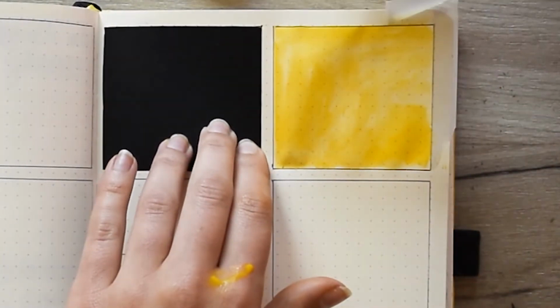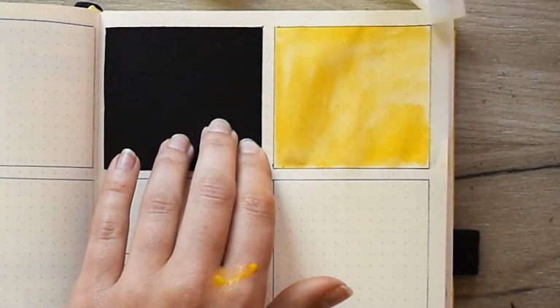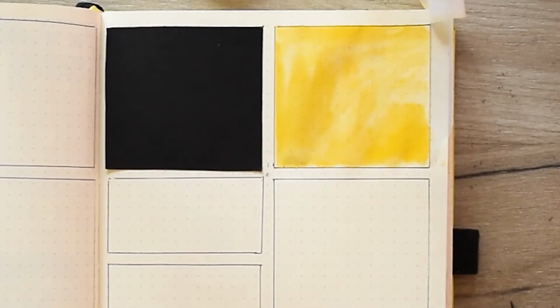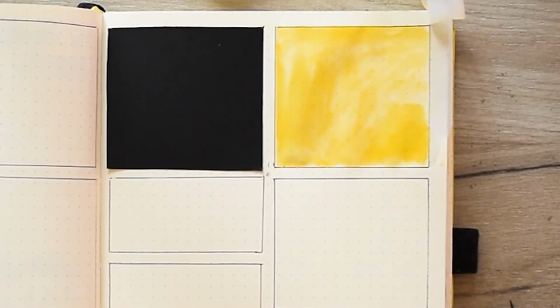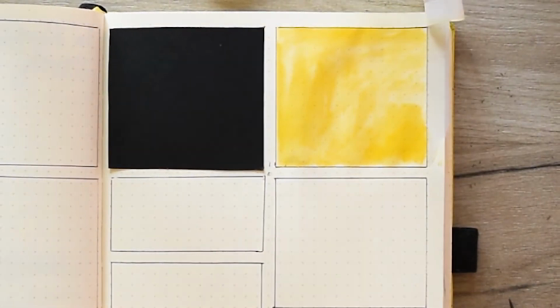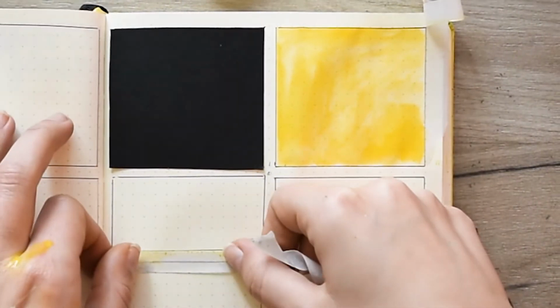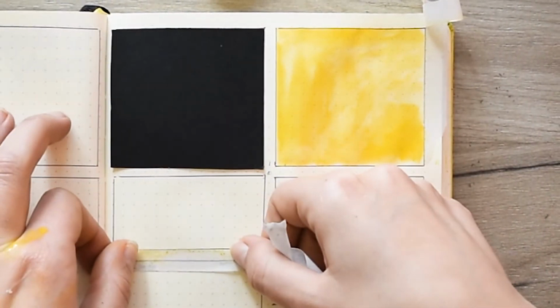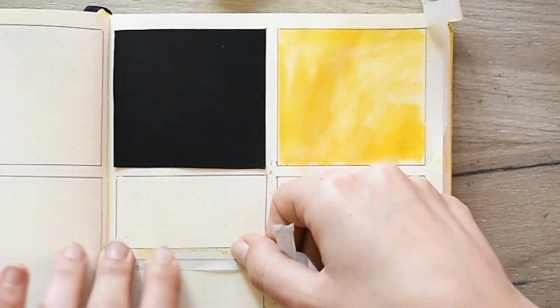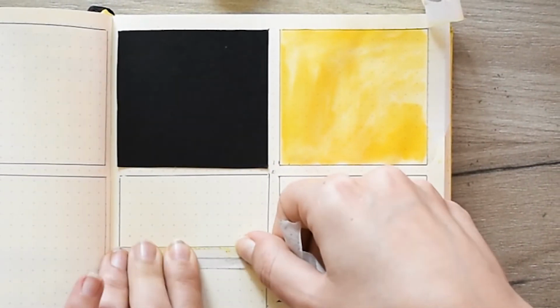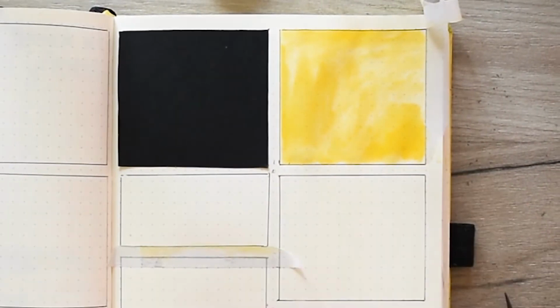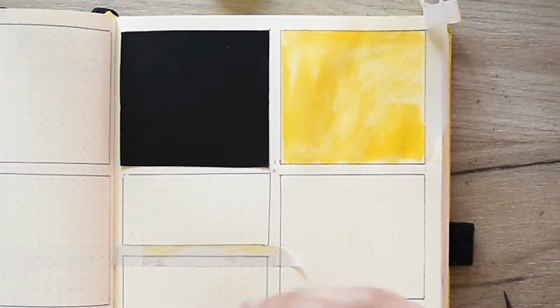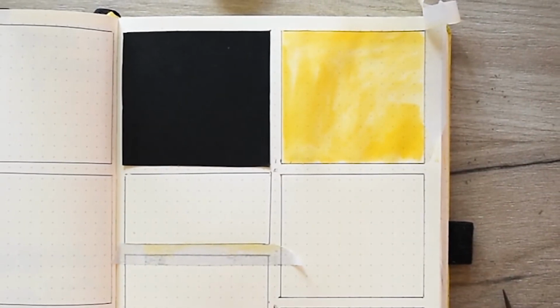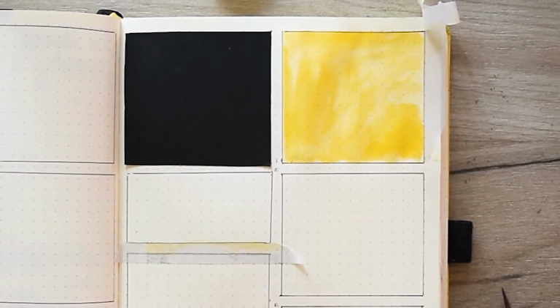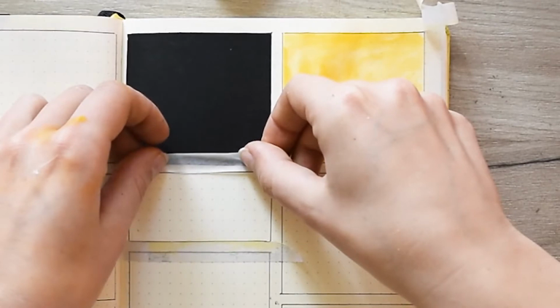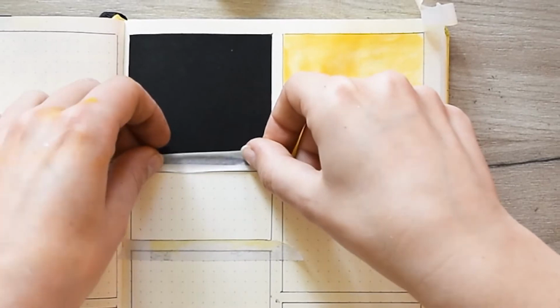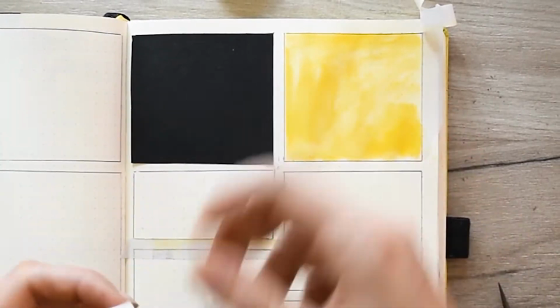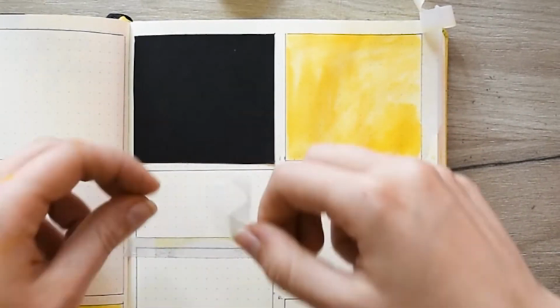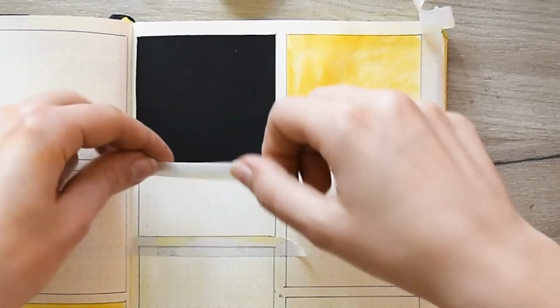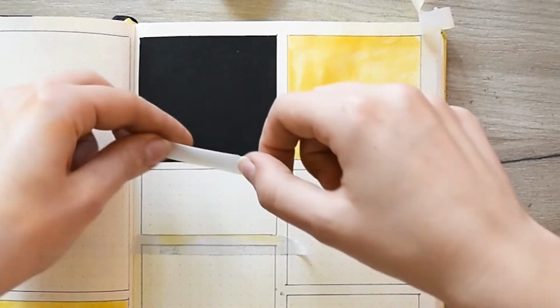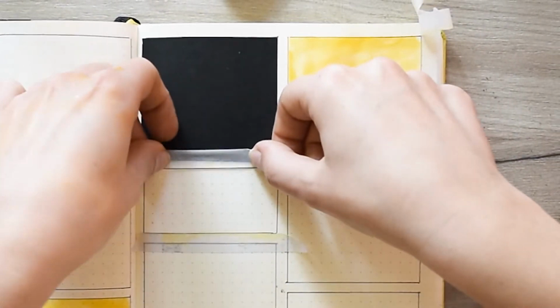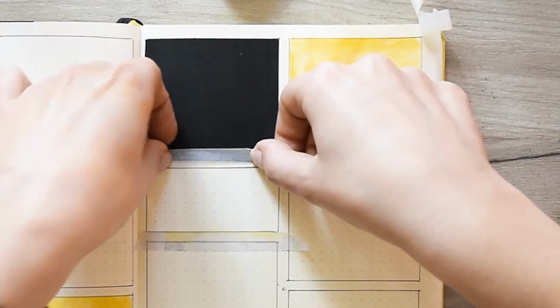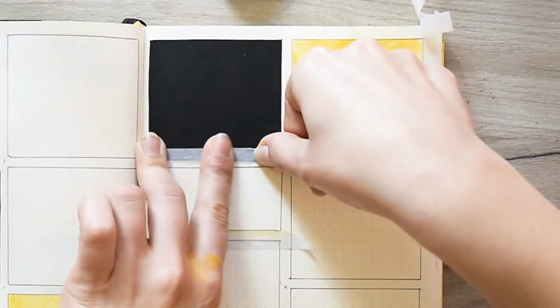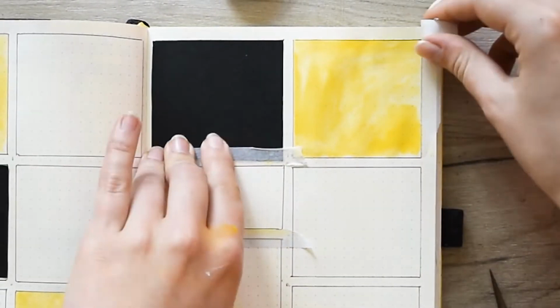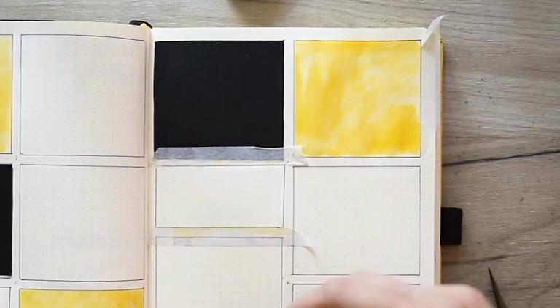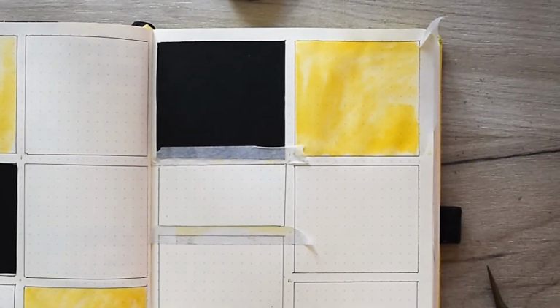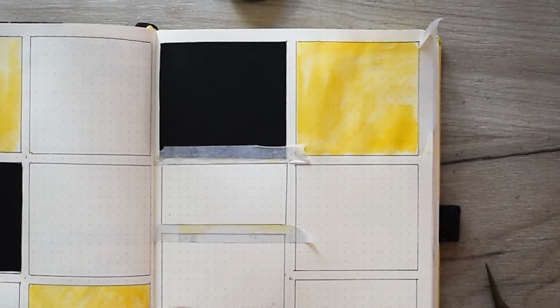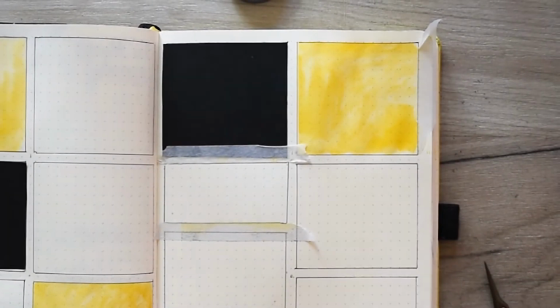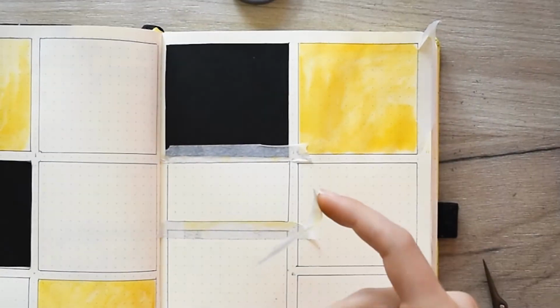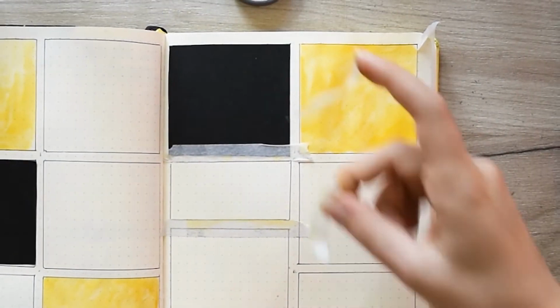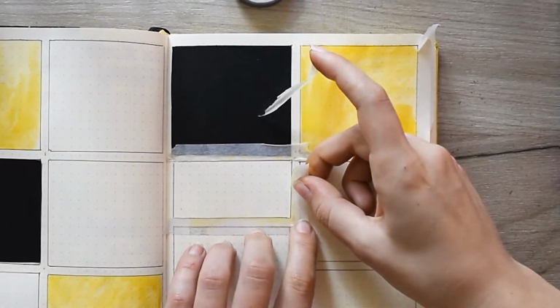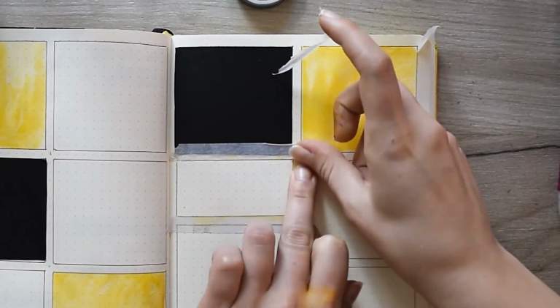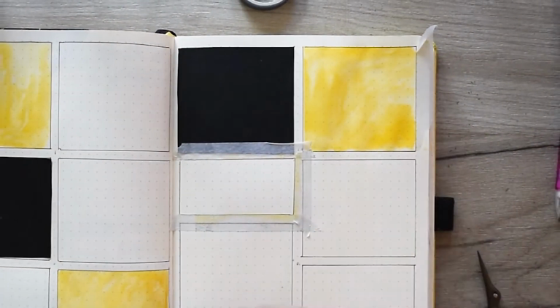They can be notes, they can be goals, of course. They can be work-related stuff, or plans for travel, or something else. I also add one more black square, probably for goals, and more teal squares because why not?